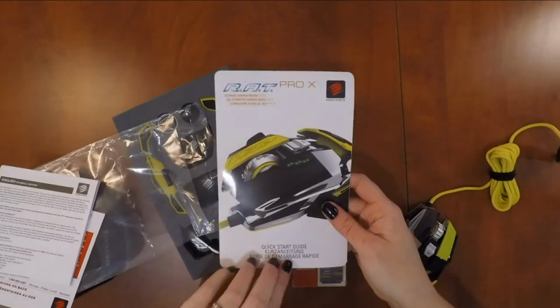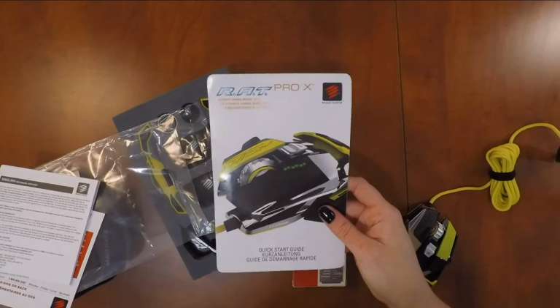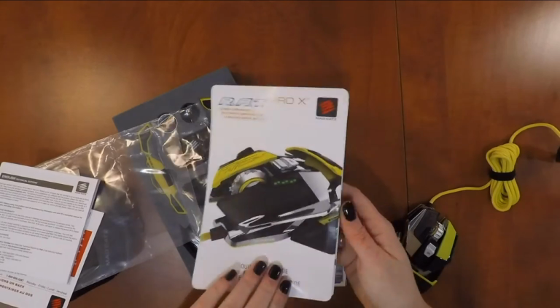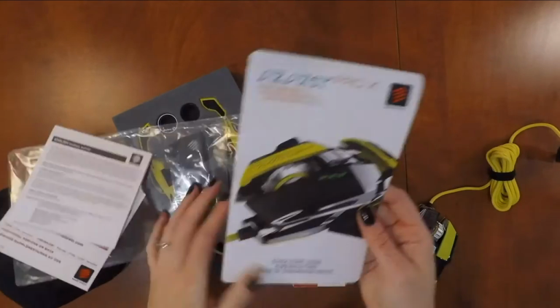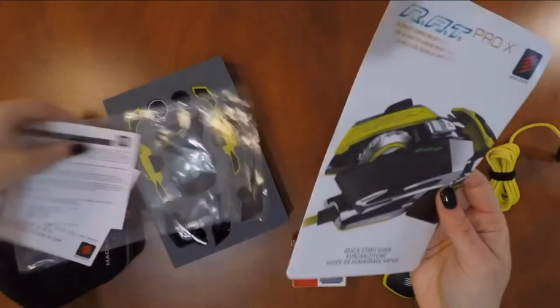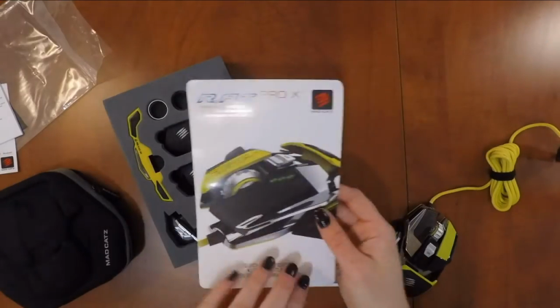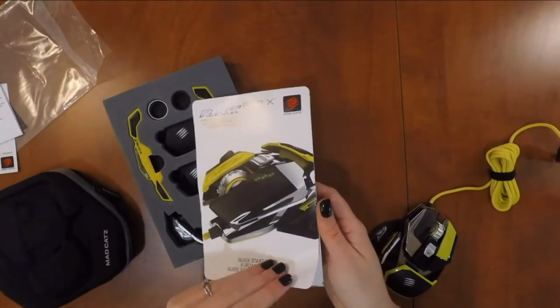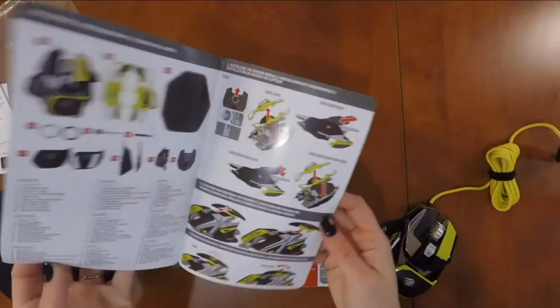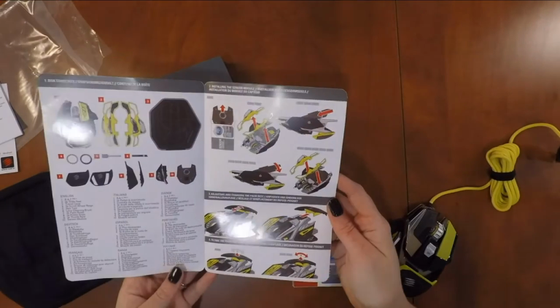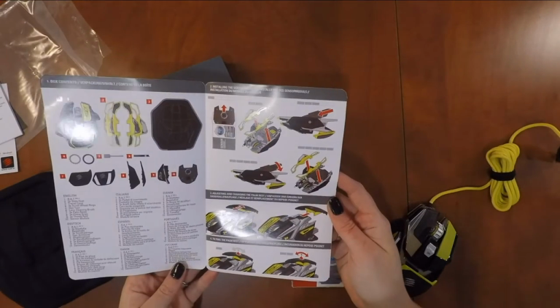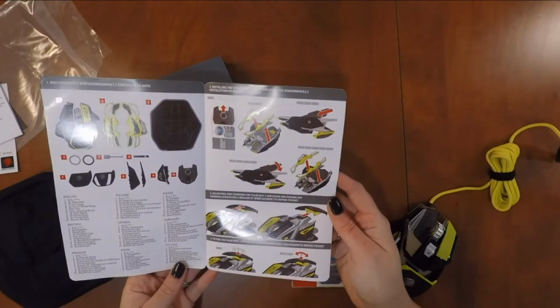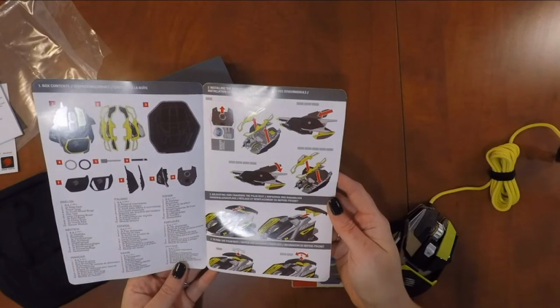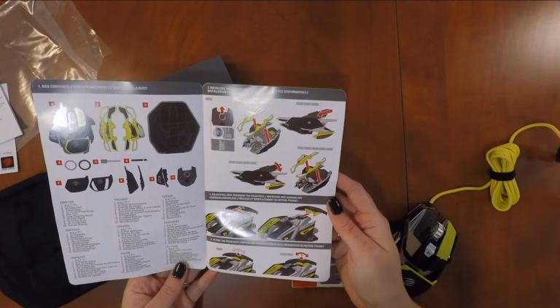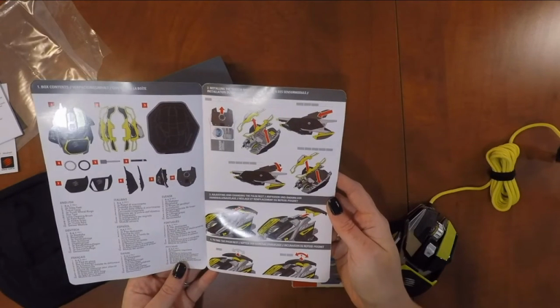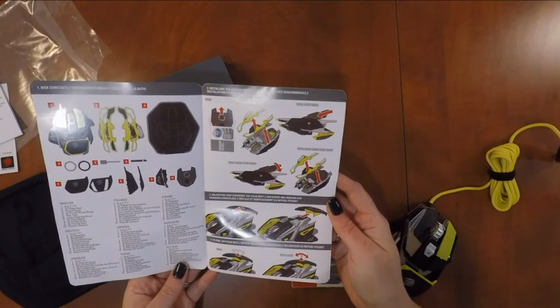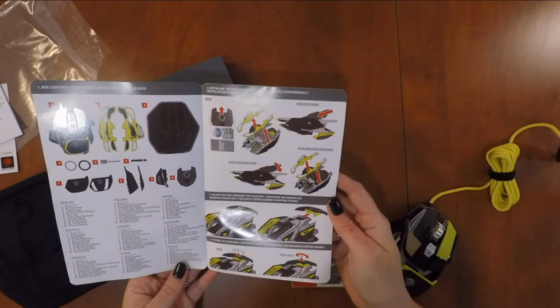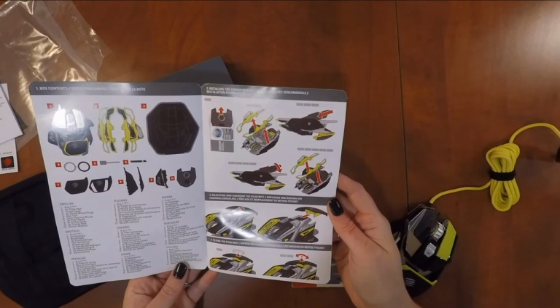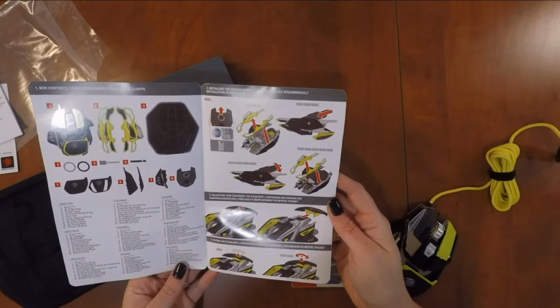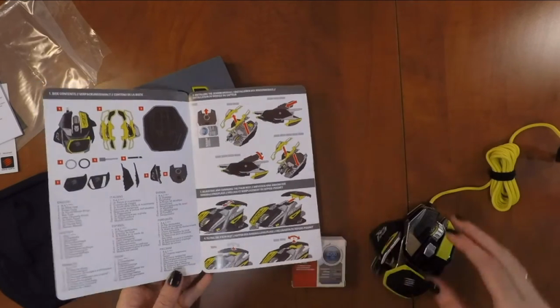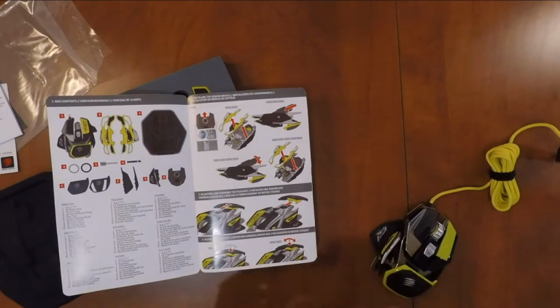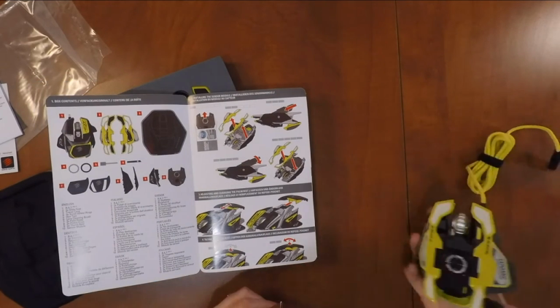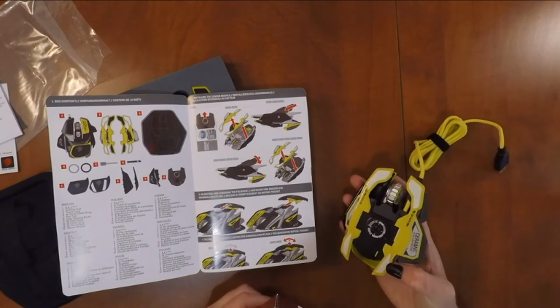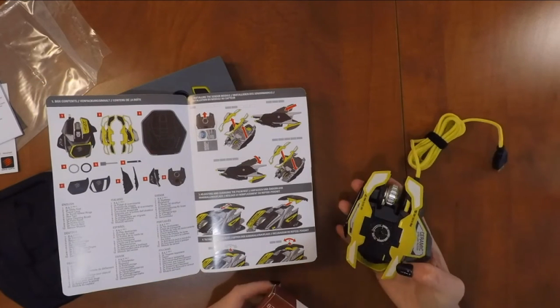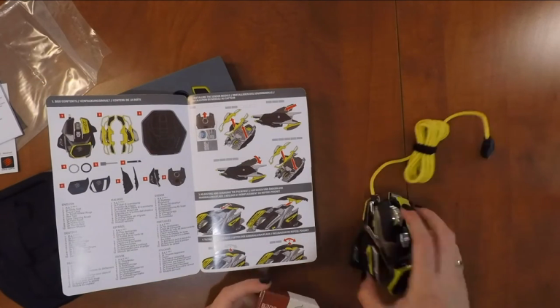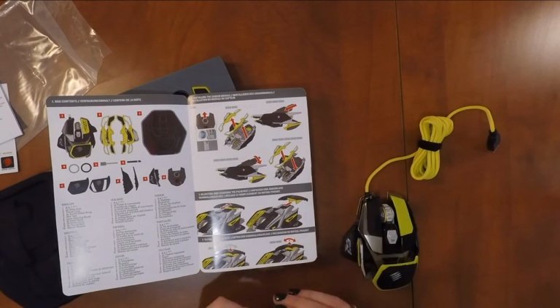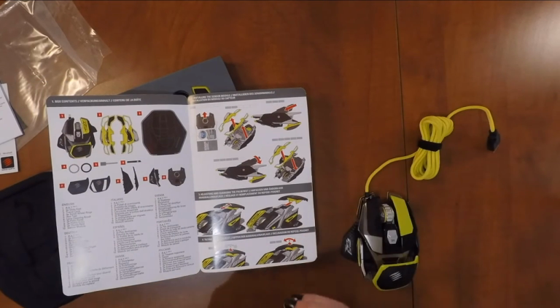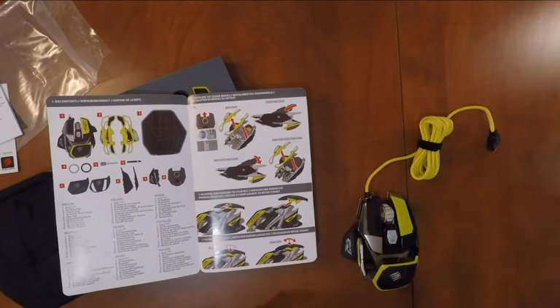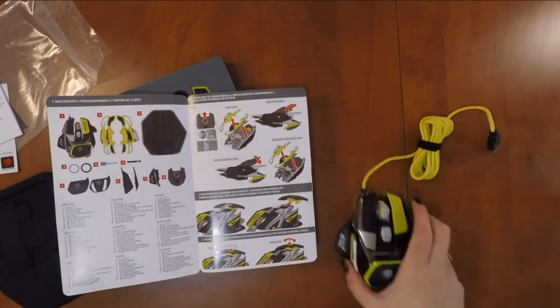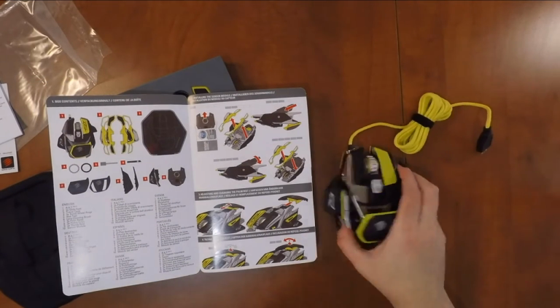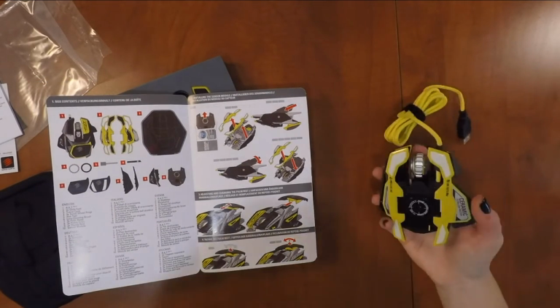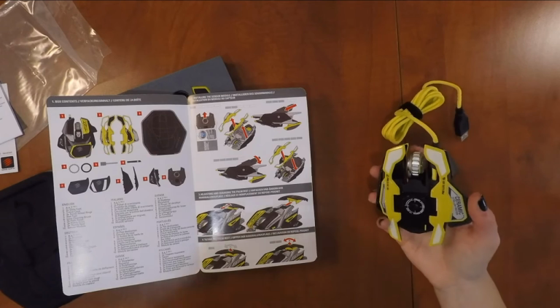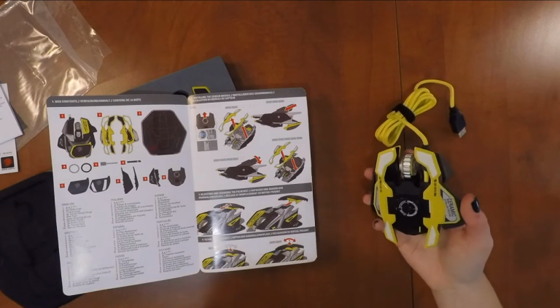Because I'm a klutz, I always check the manual first to make sure I'm not going to break anything while changing the pieces on the mouse. I also noticed that the optical sensor was already in the mouse, probably because this is a demo model that was given to us by Madcats.